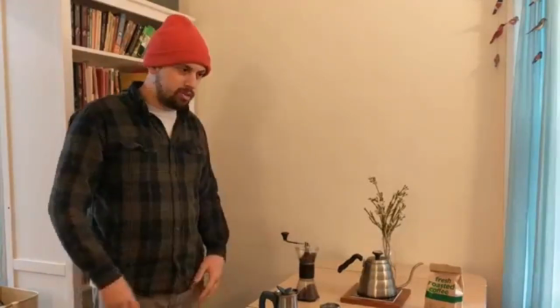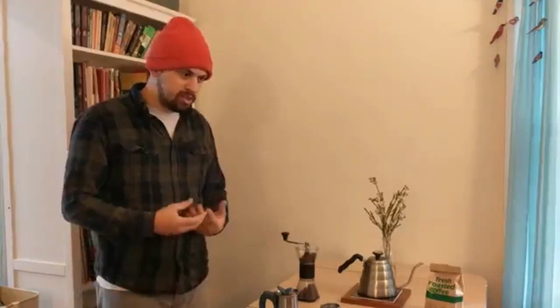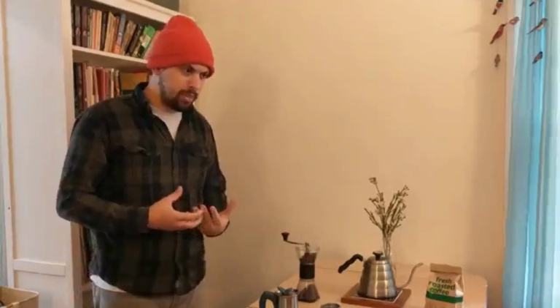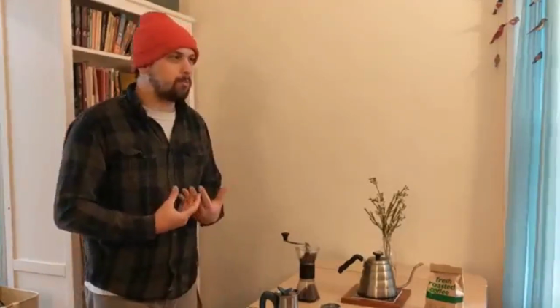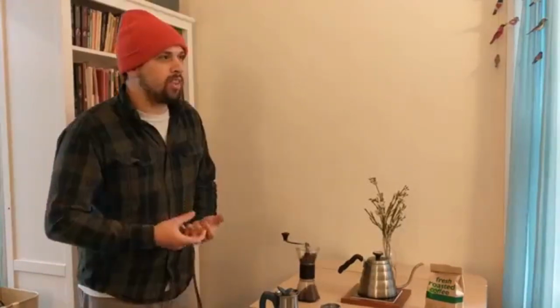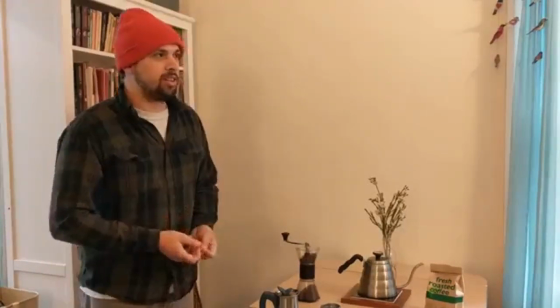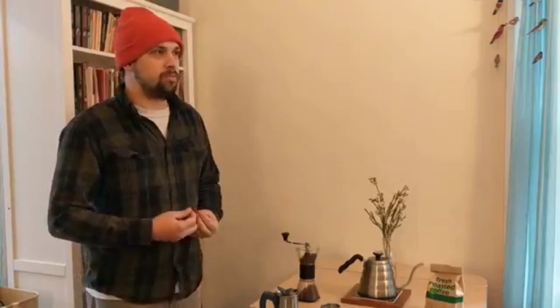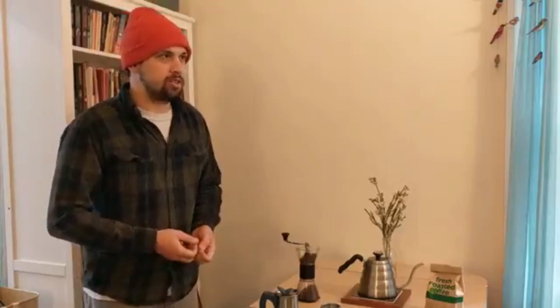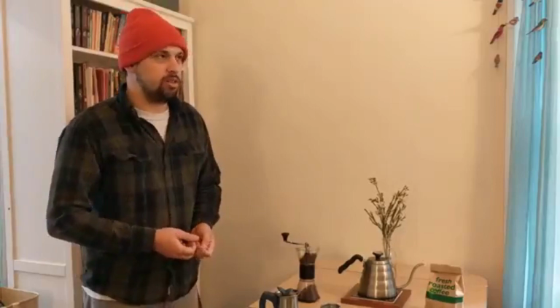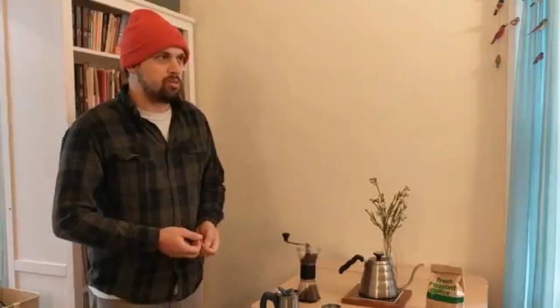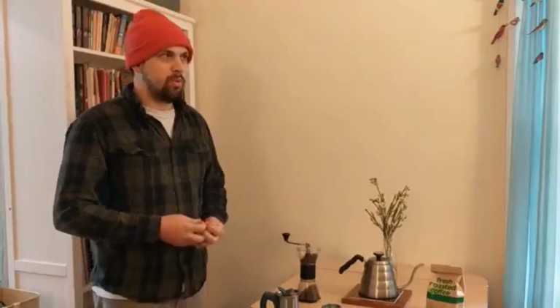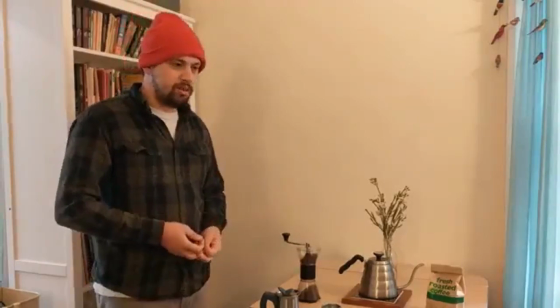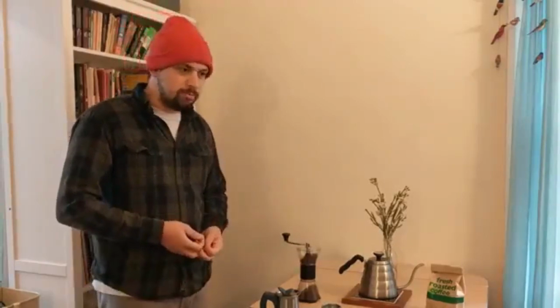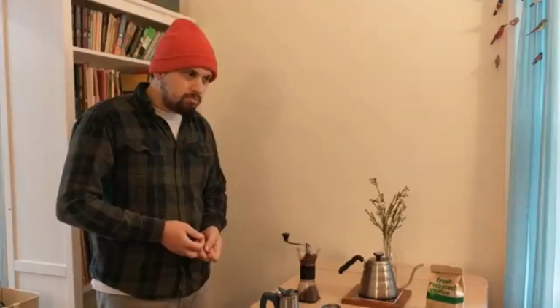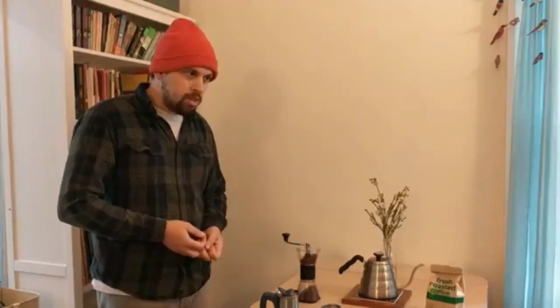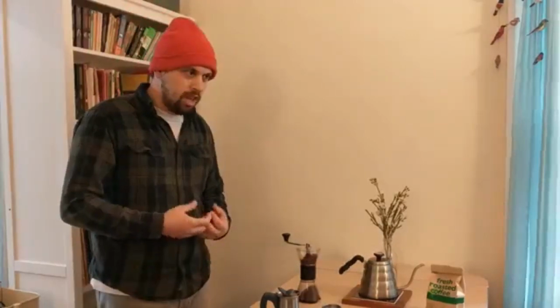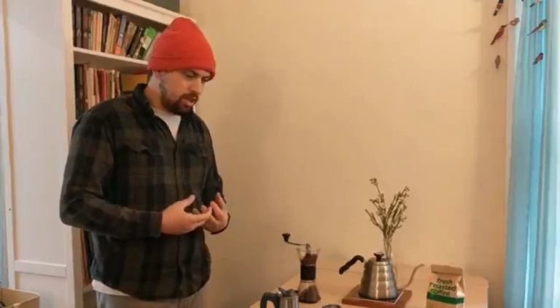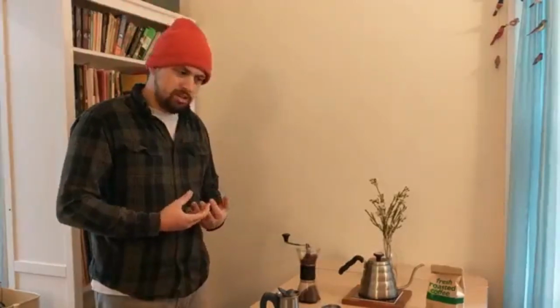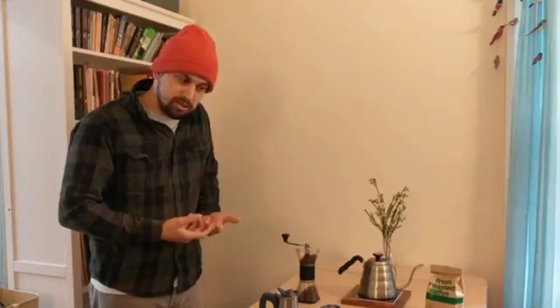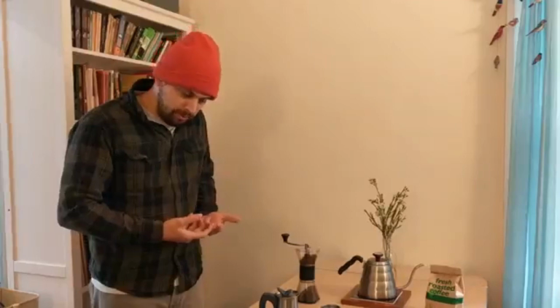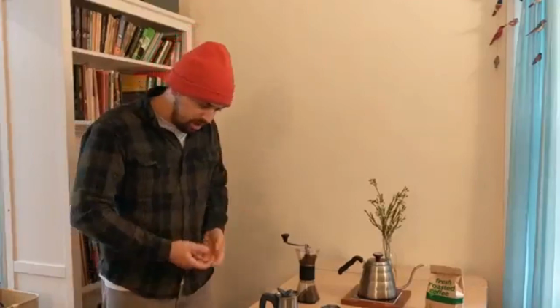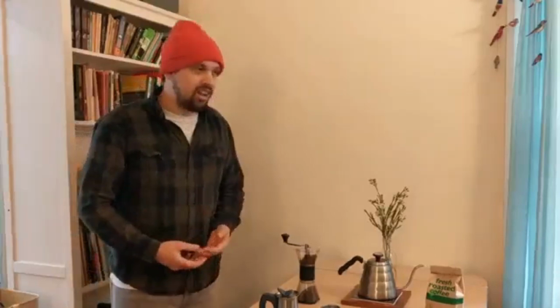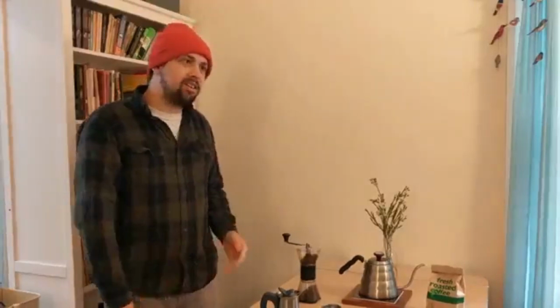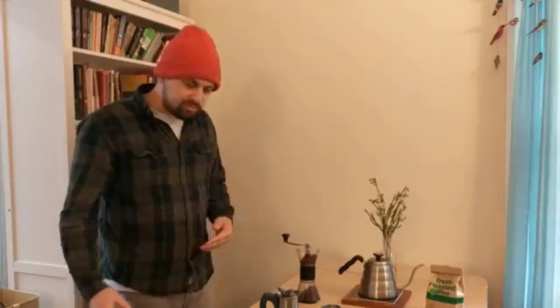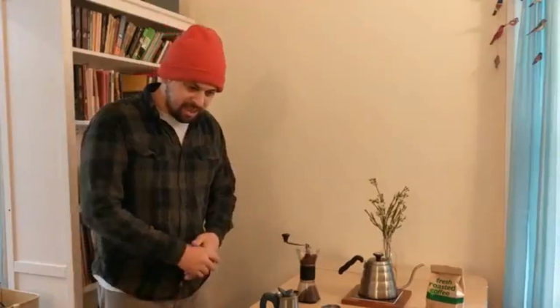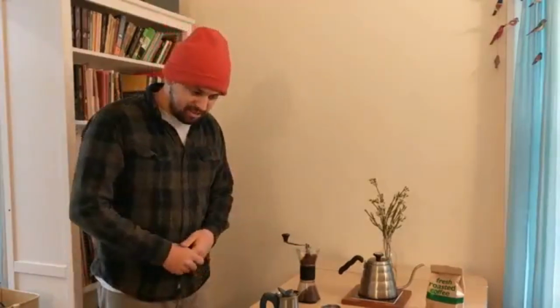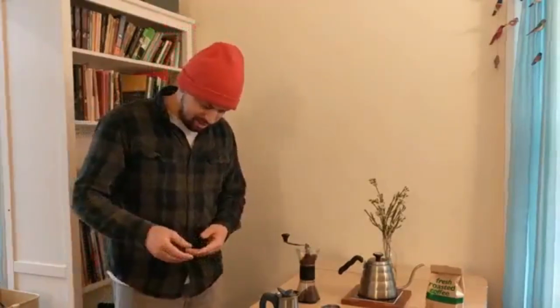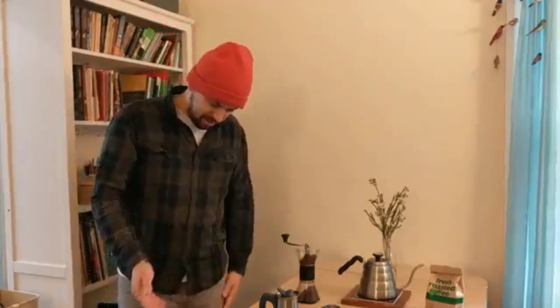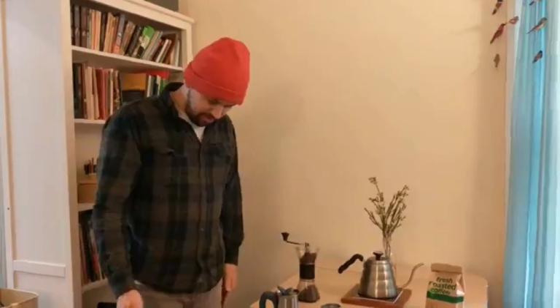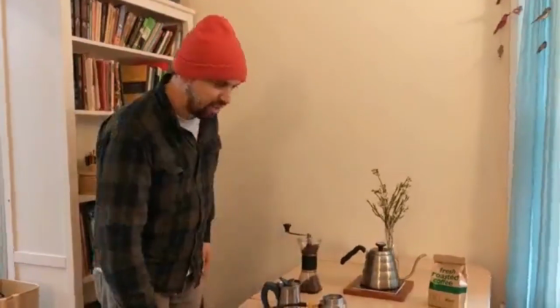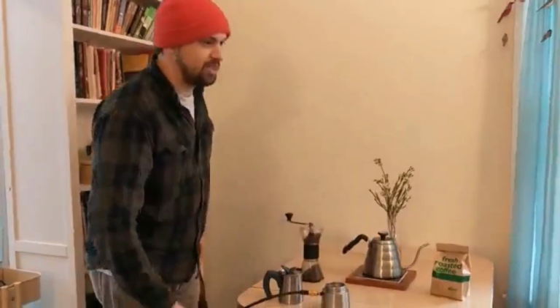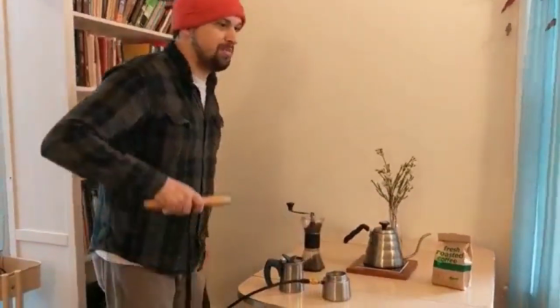So I was thinking how can I get good pressure with the right amount of heat and get delicious coffee, and I as a cyclist thought of a bicycle pump.